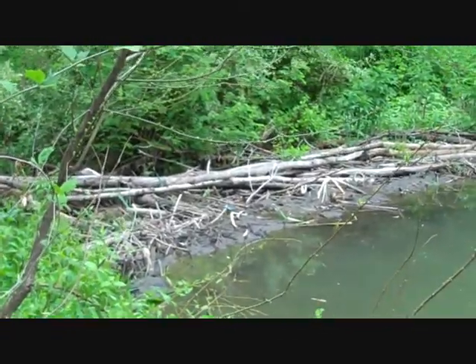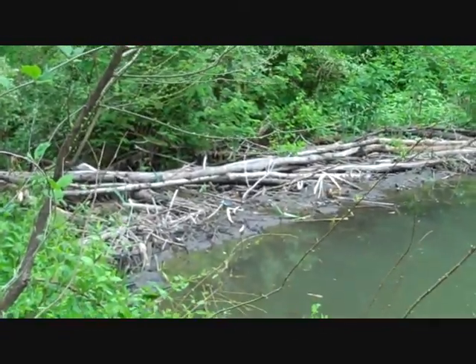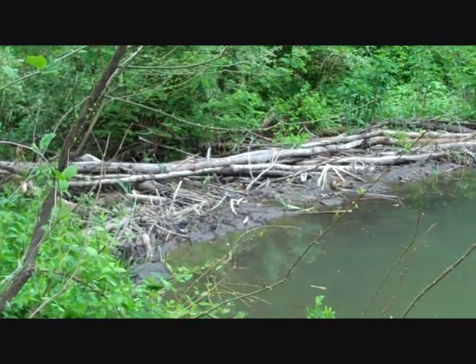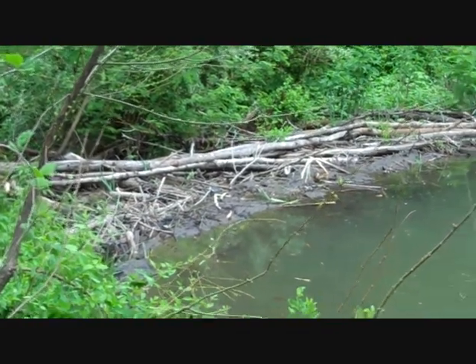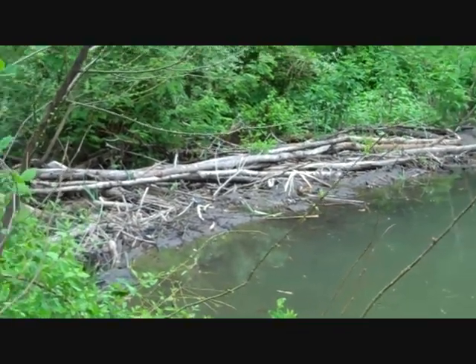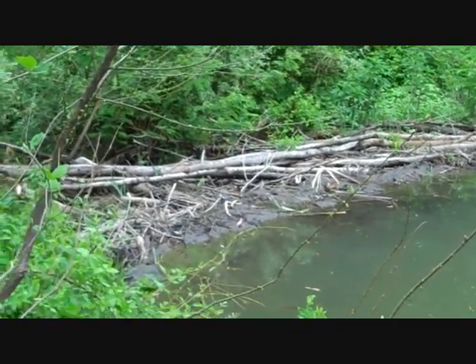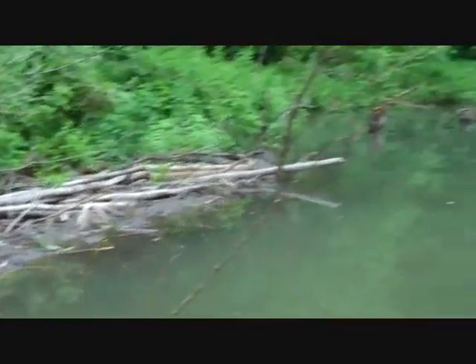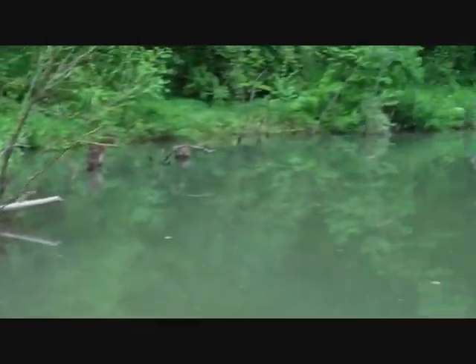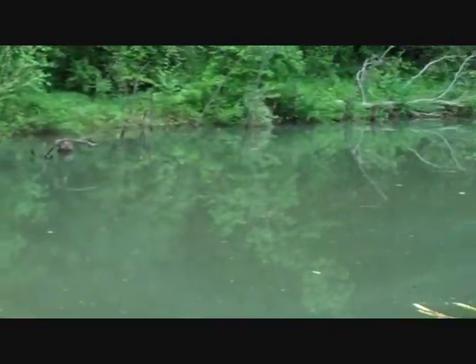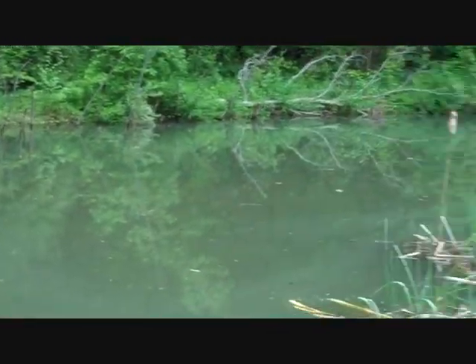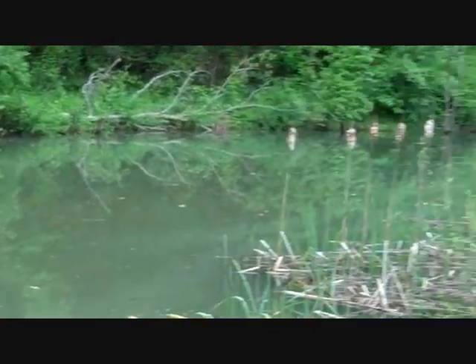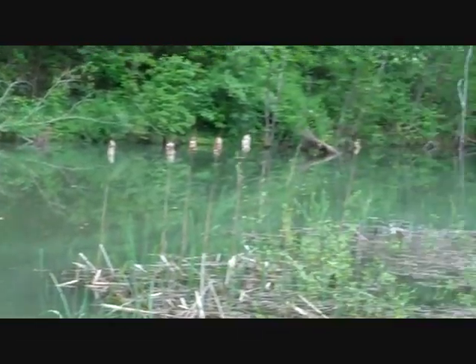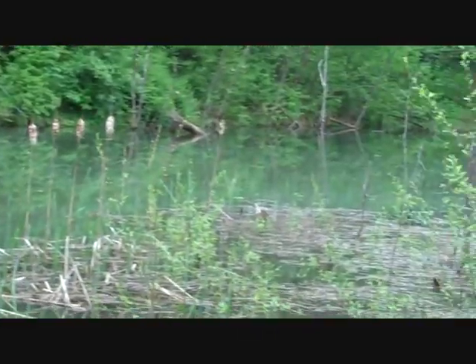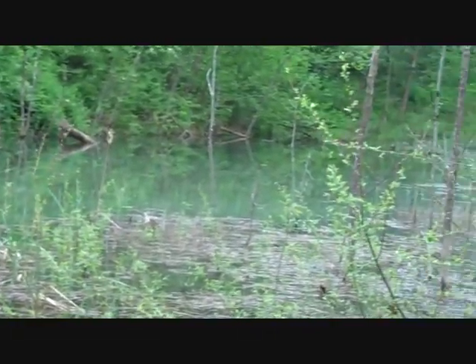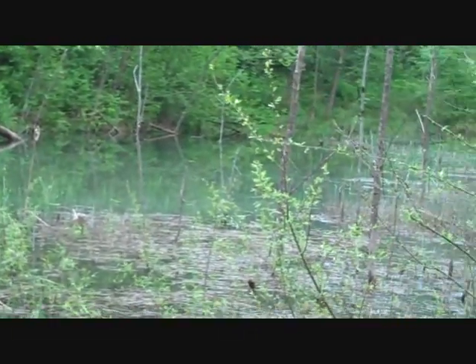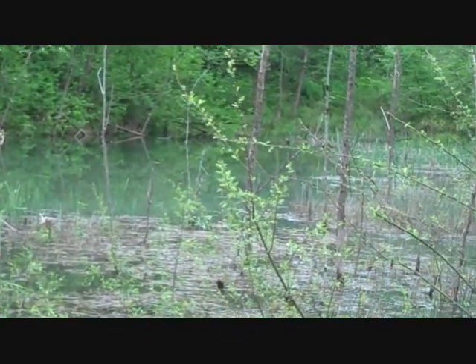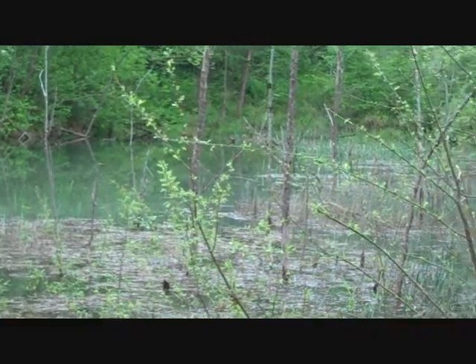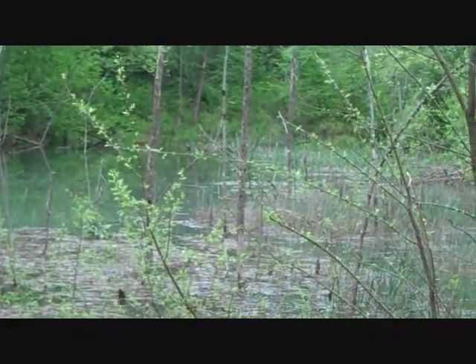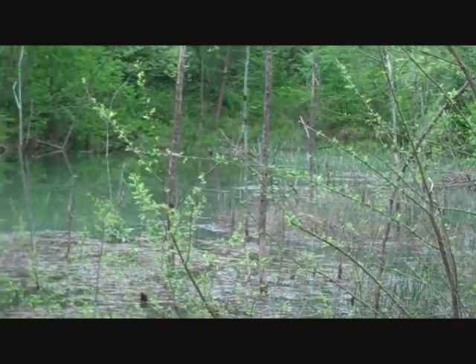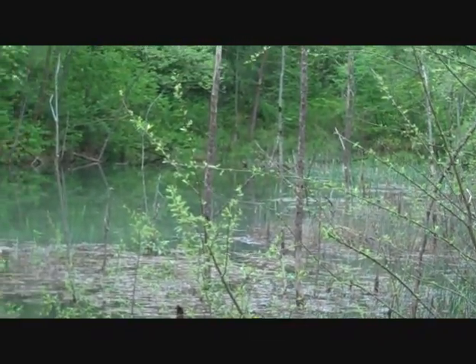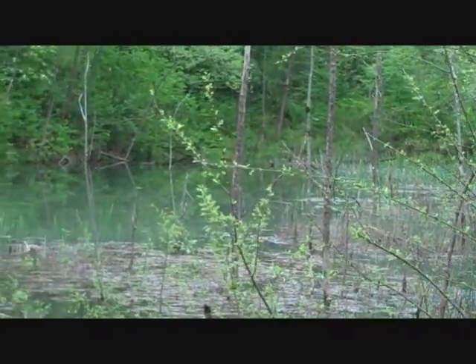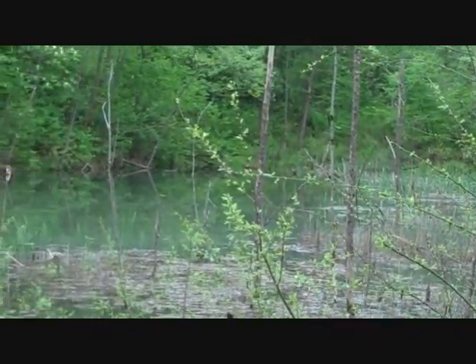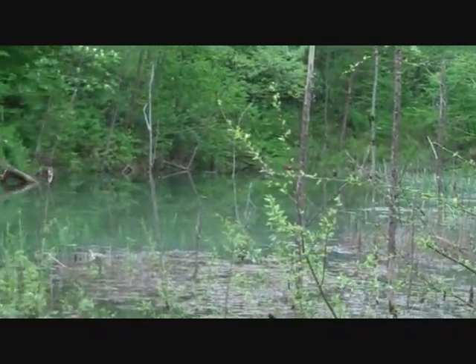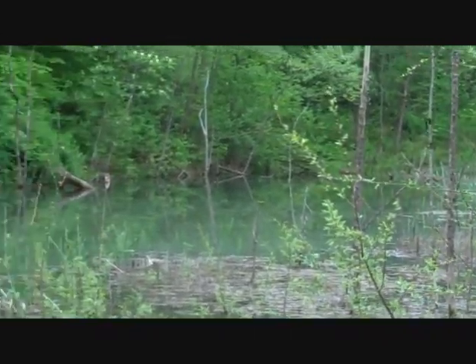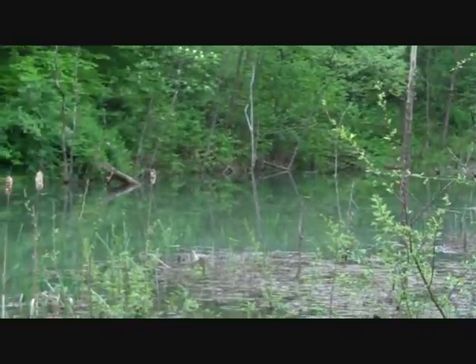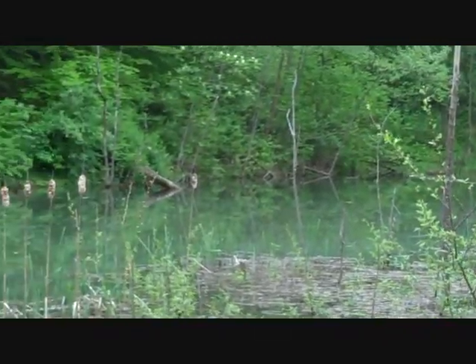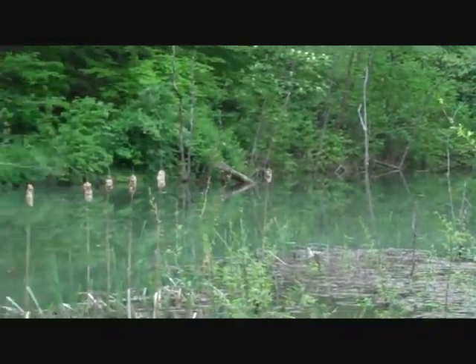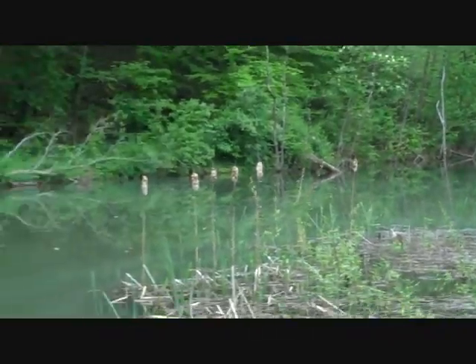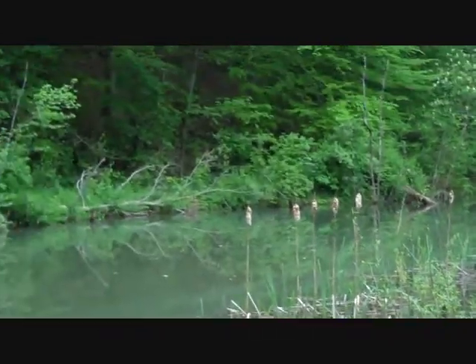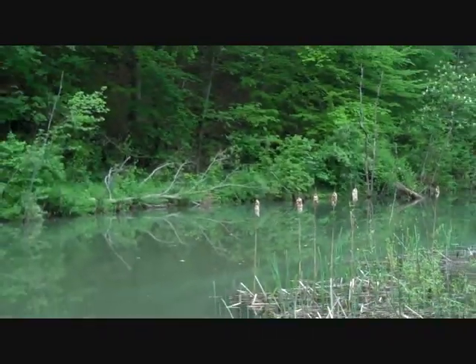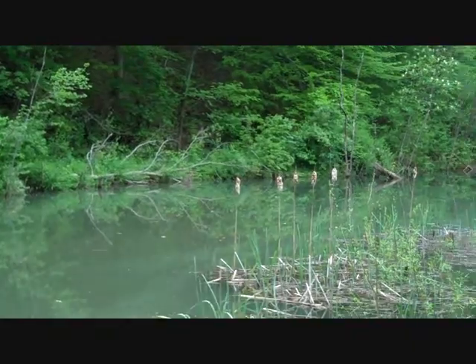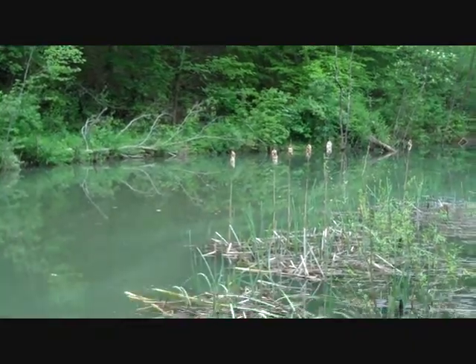Yeah, you see it right there? Look here, Dad — we just dropped four worms right there. That was our fishing spot. Now we've got to get a new one. Somebody stole our pole.